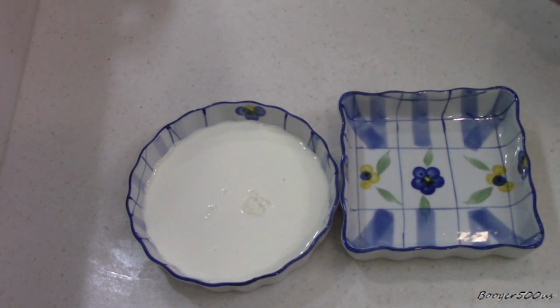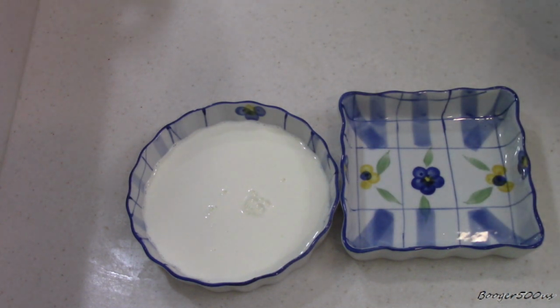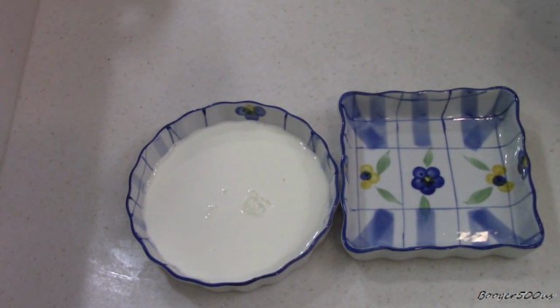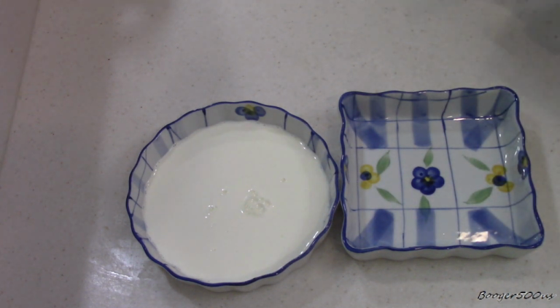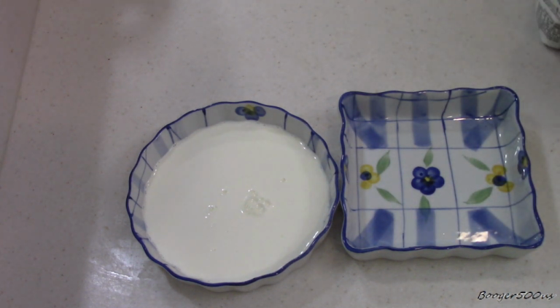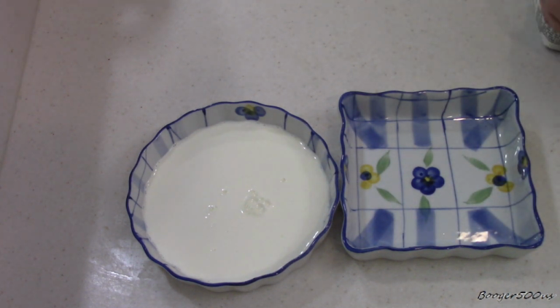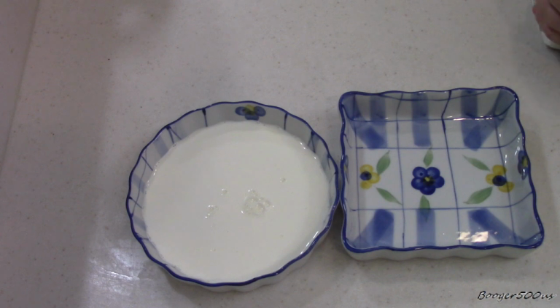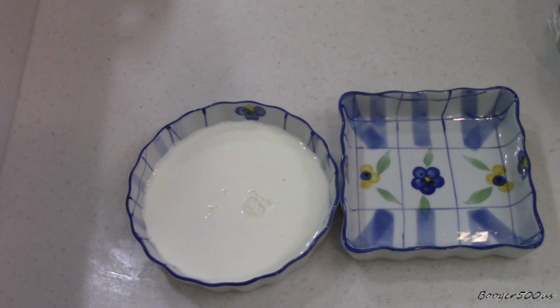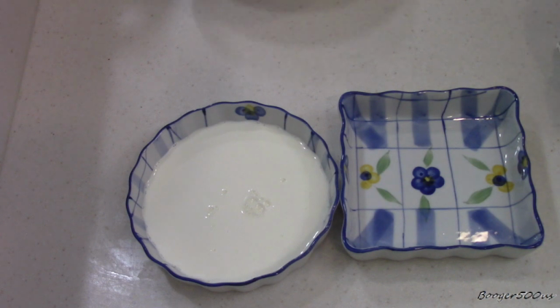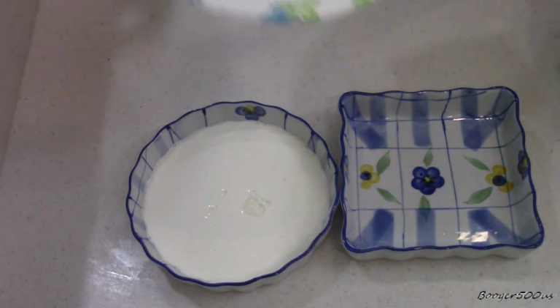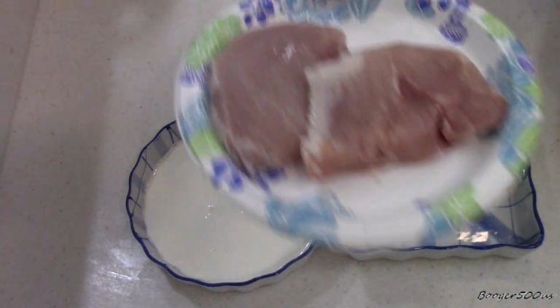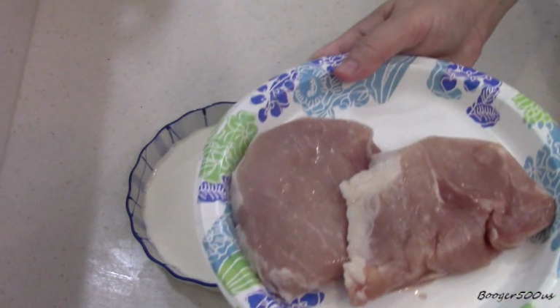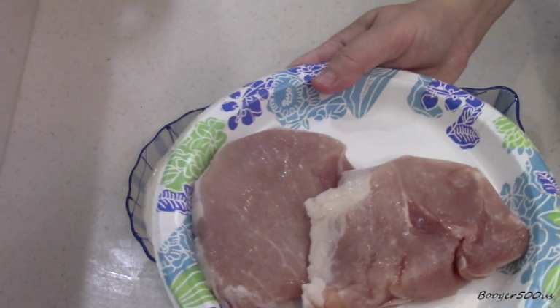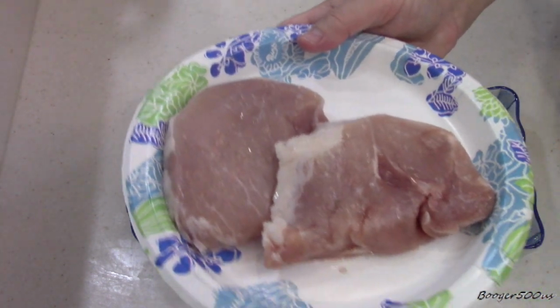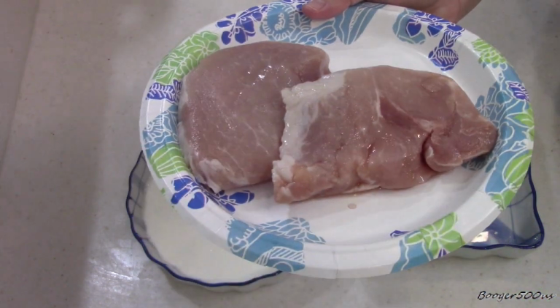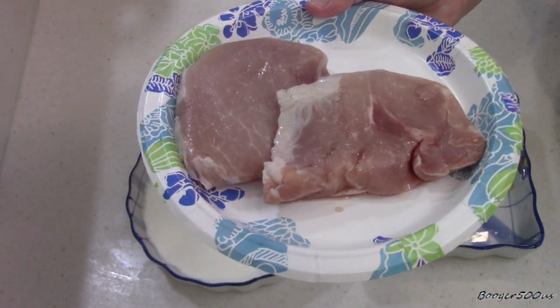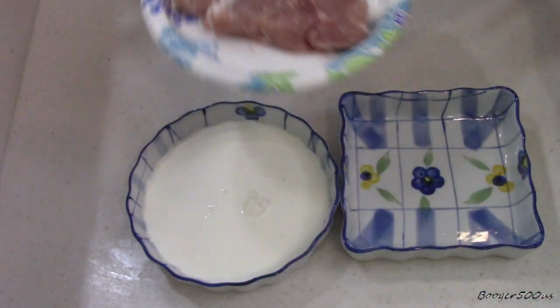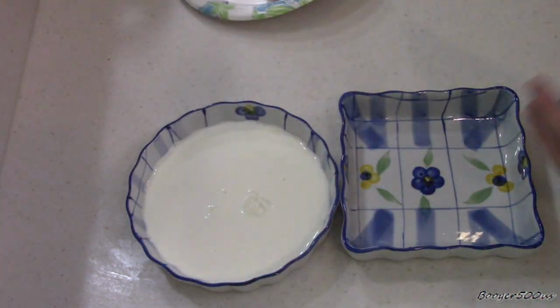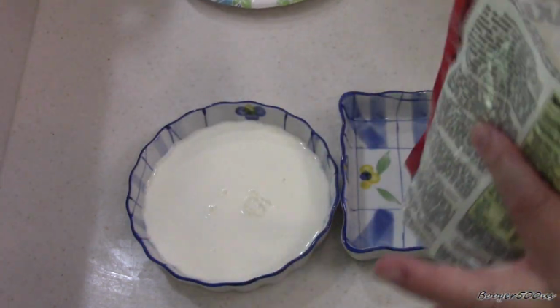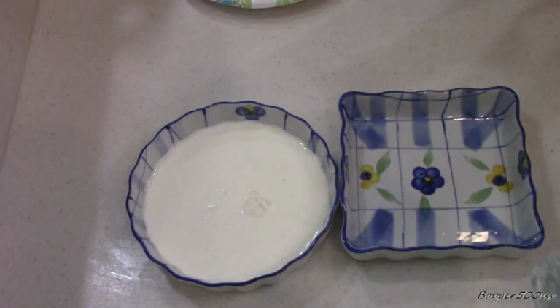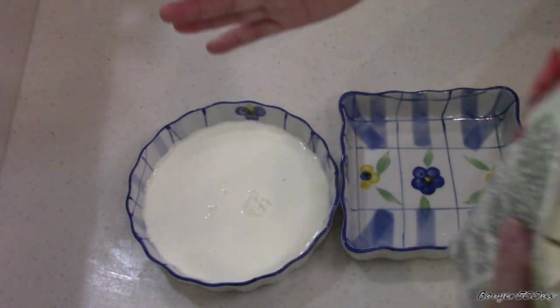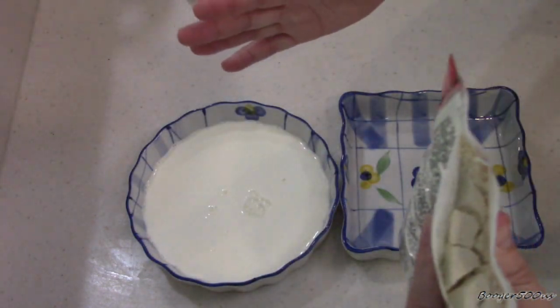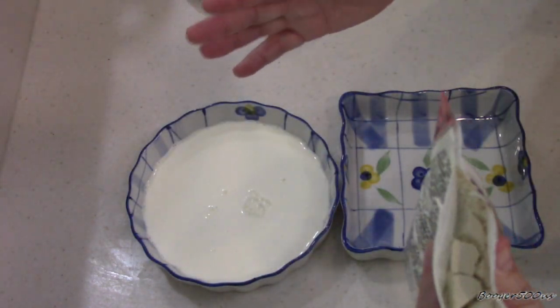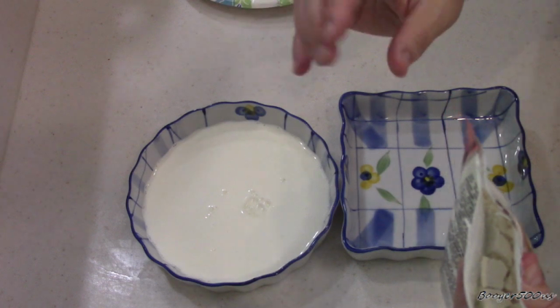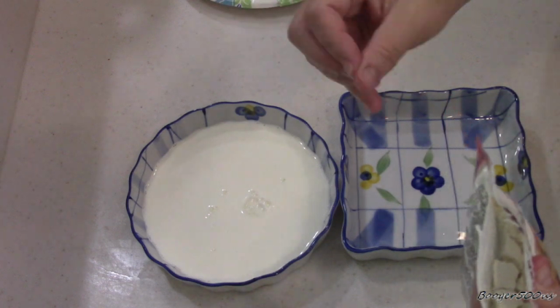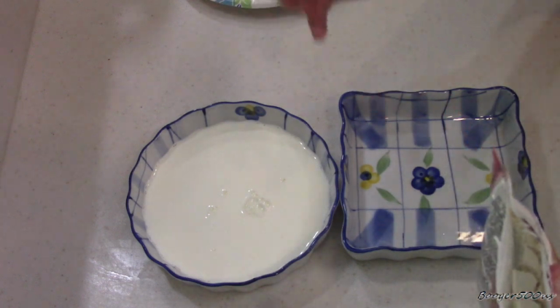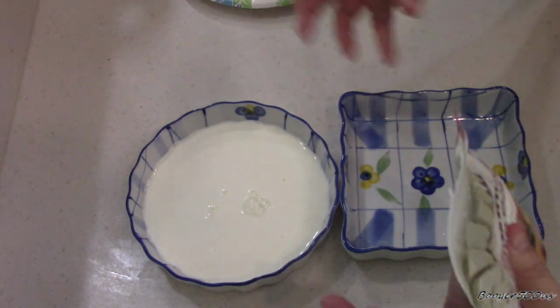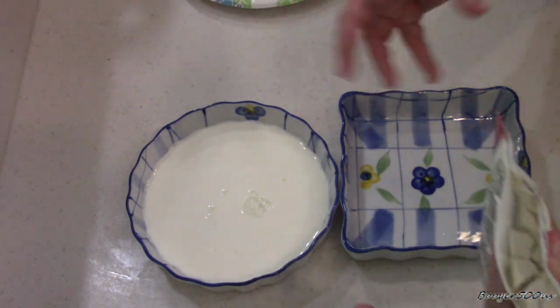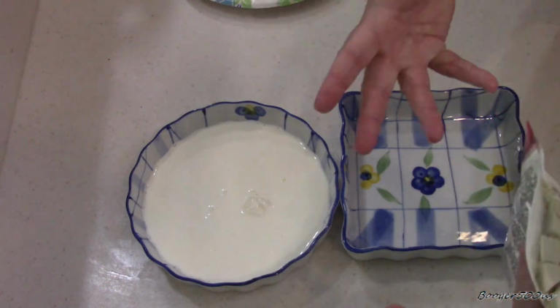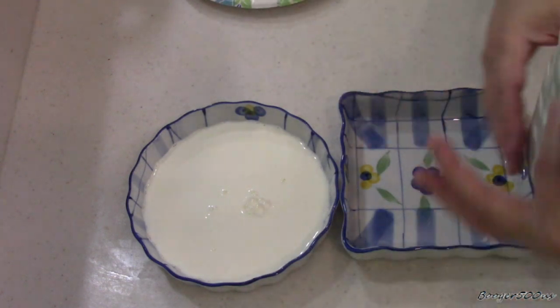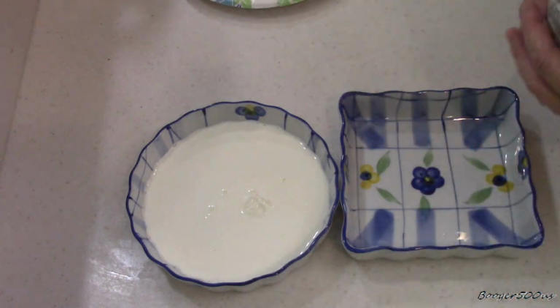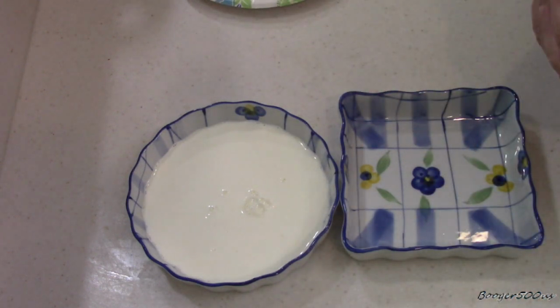The pork chops that I'm using are tenderloin slices. I buy a big loaf of it, cut it up in slices, and then vacuum seal it.